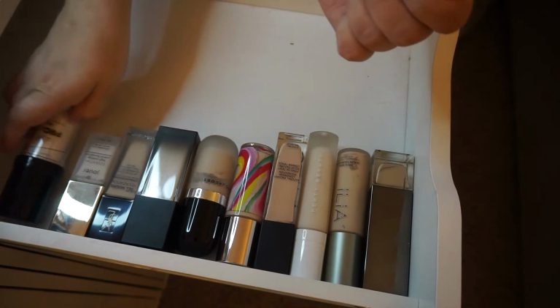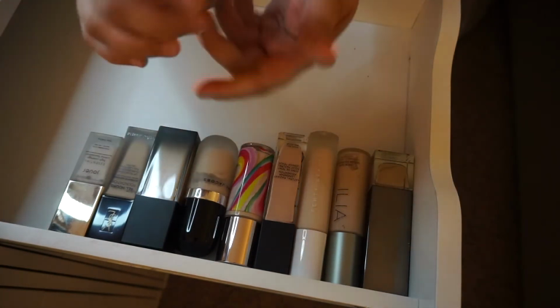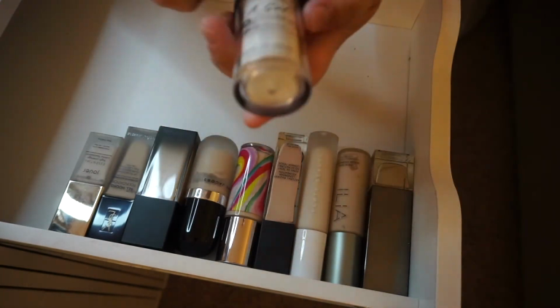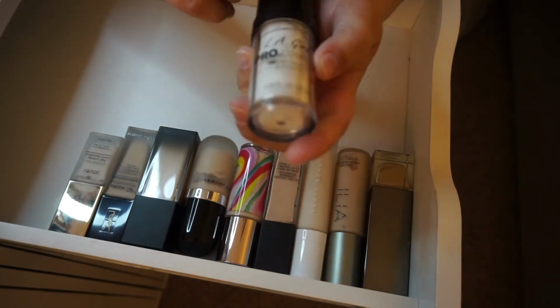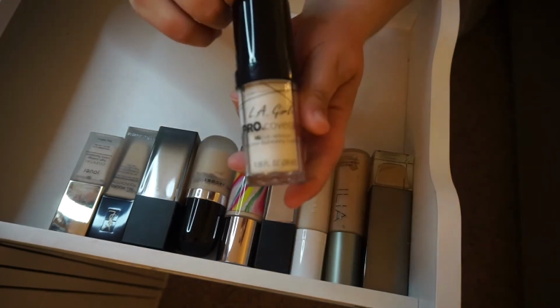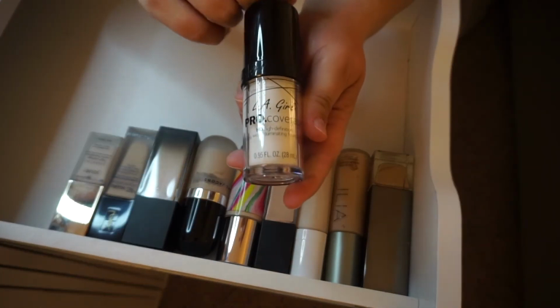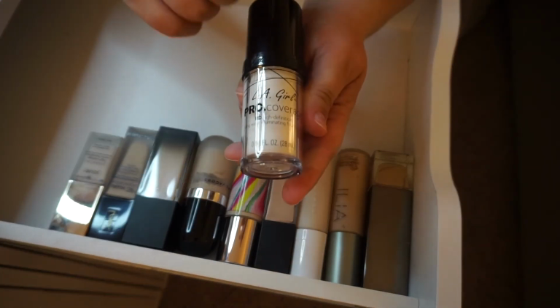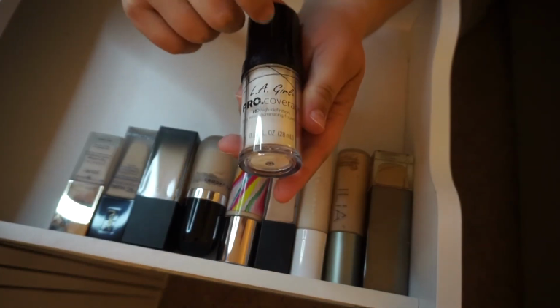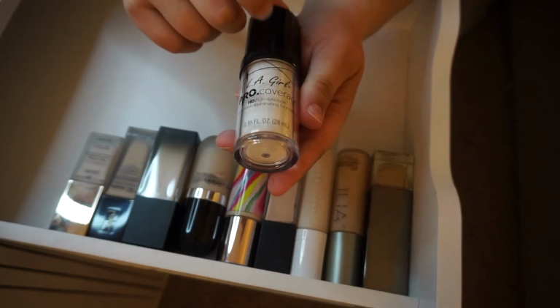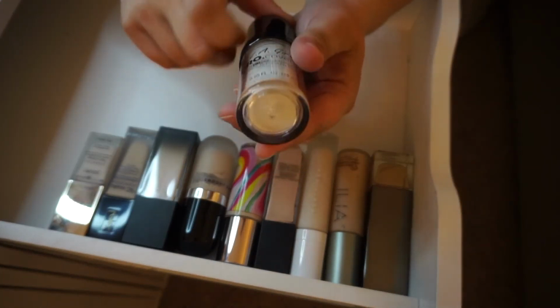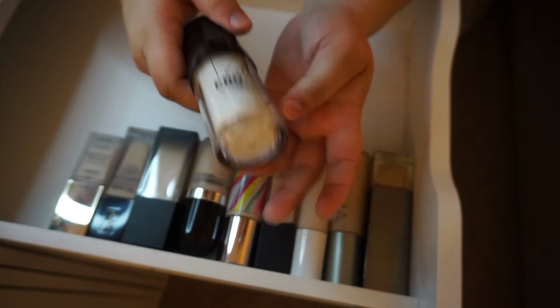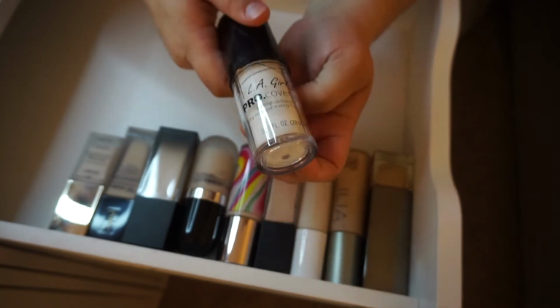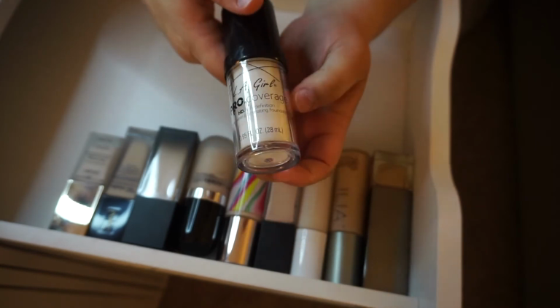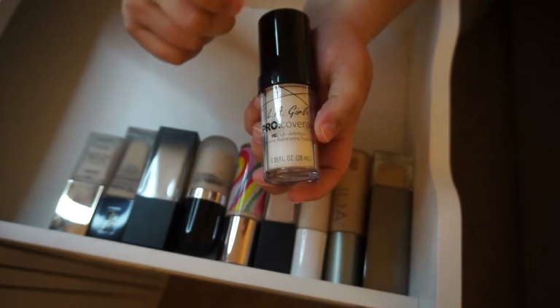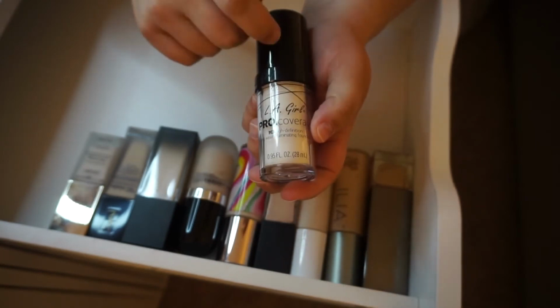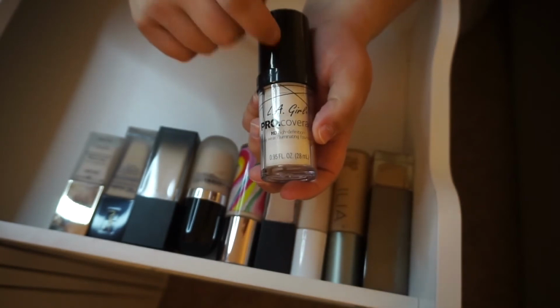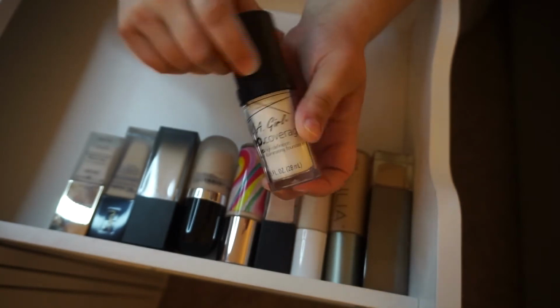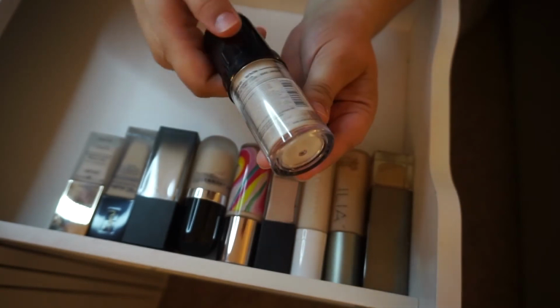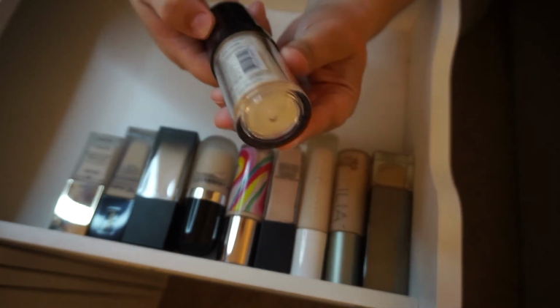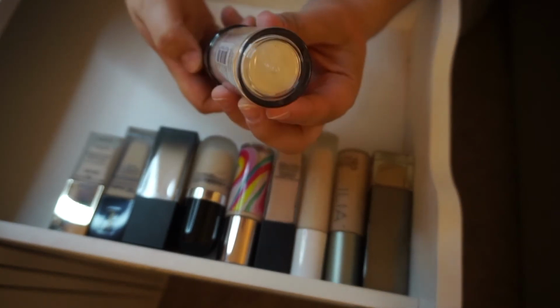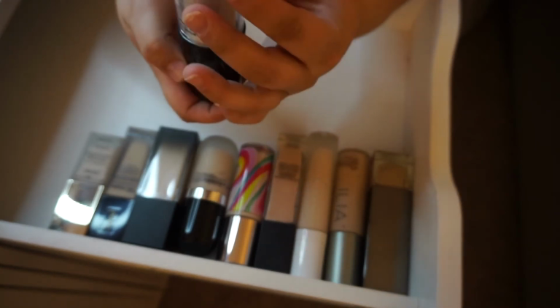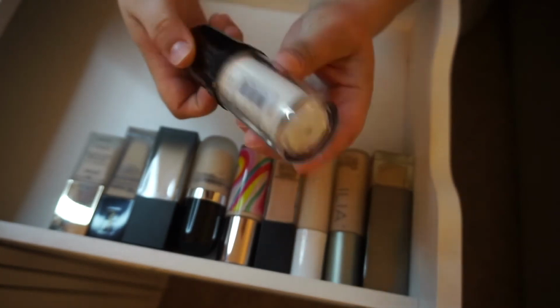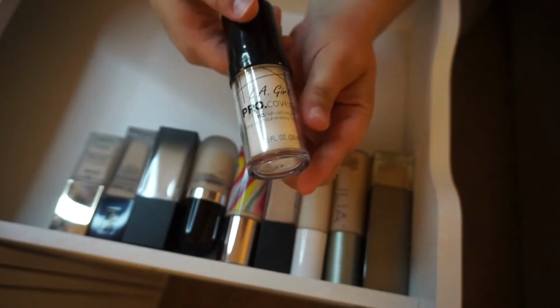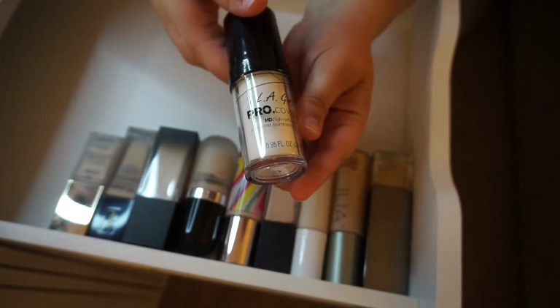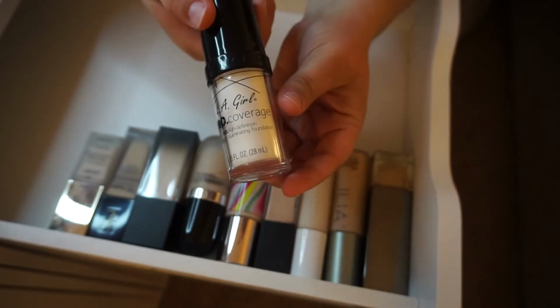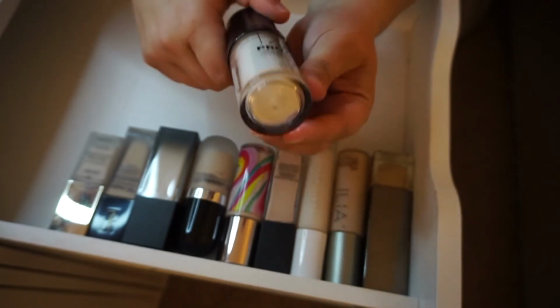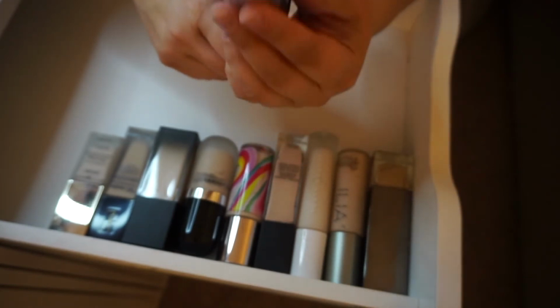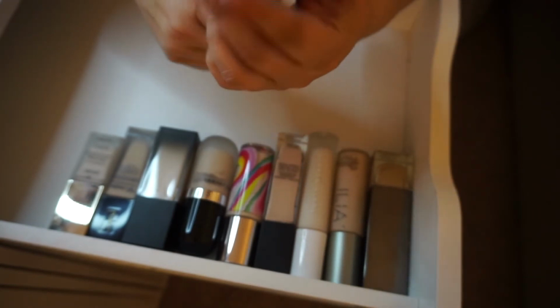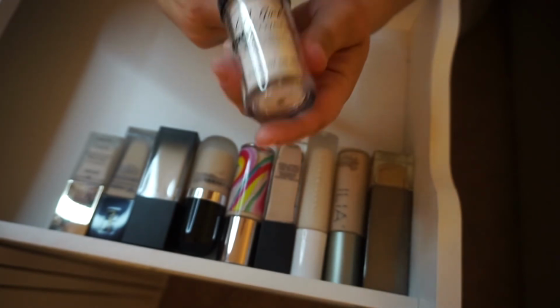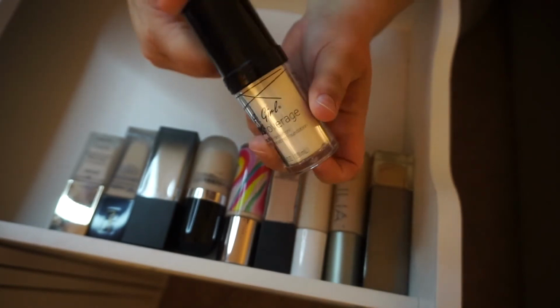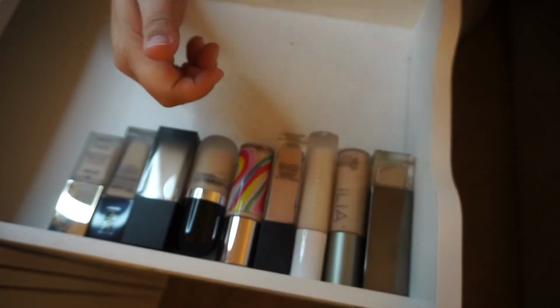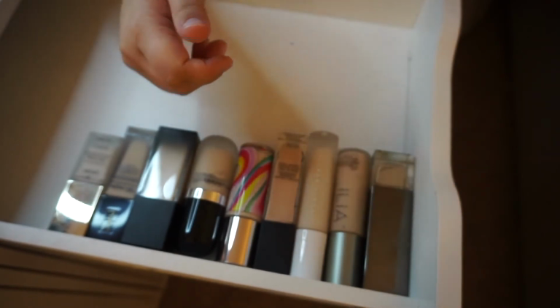I'm going to go ahead and toss this — the LA Girl Pro Coverage HD in the old packaging. I don't use this anymore. It's kind of separated and gross inside, which is hard to tell on camera. This was just the white shade and I'm going to toss that.